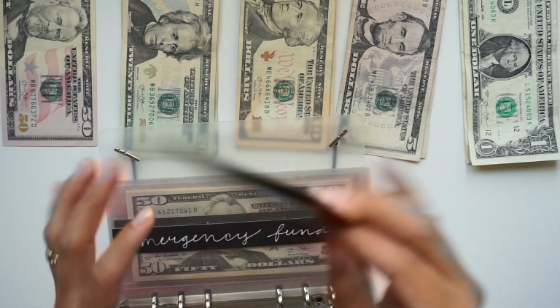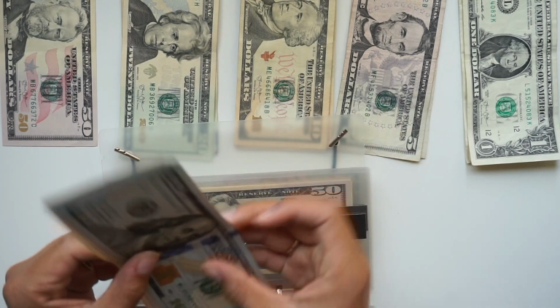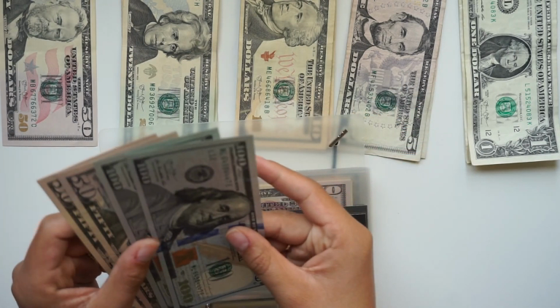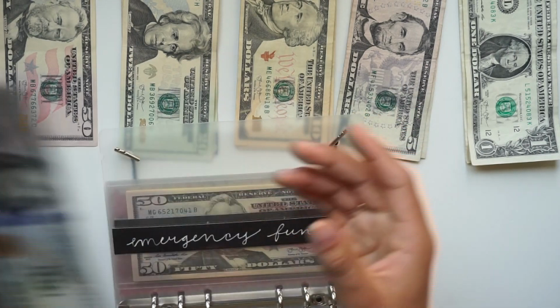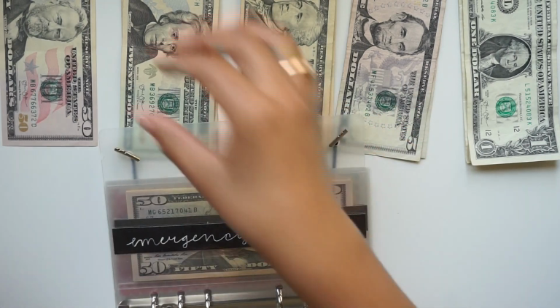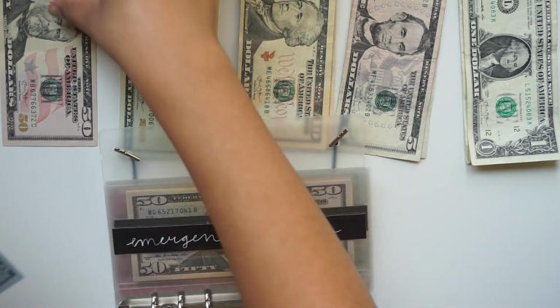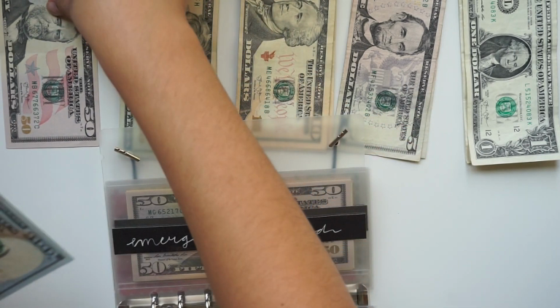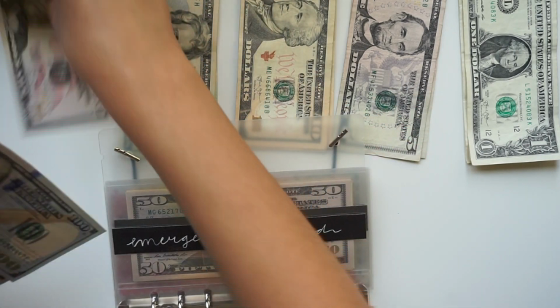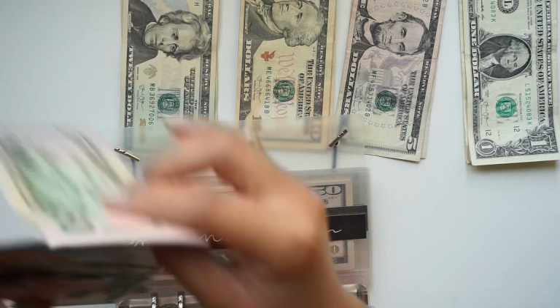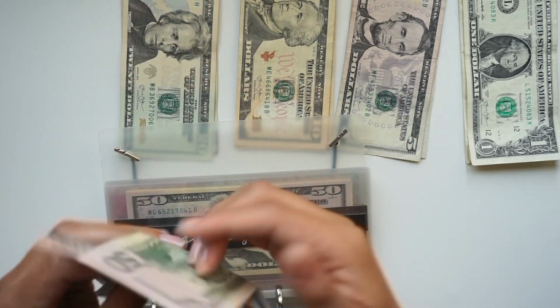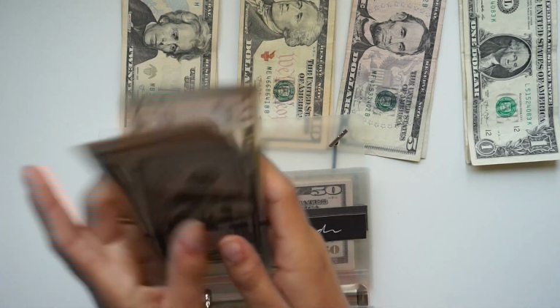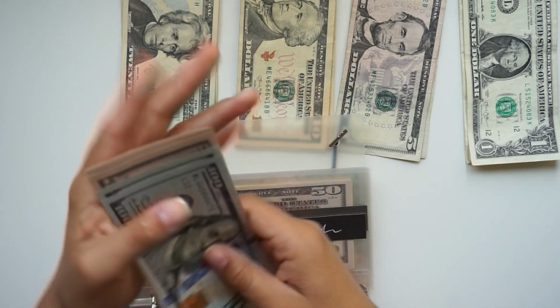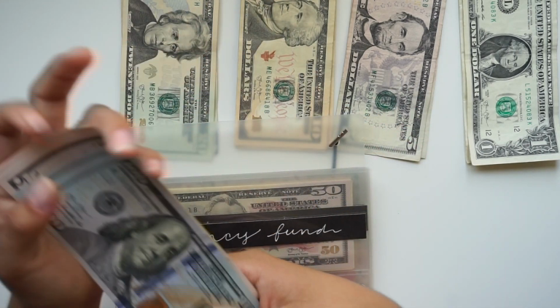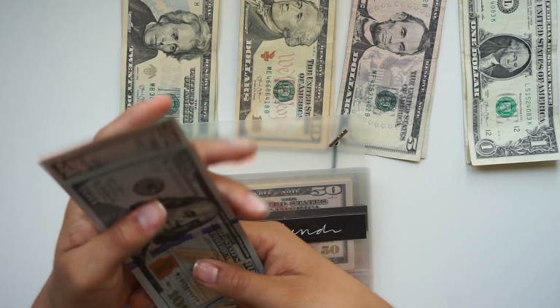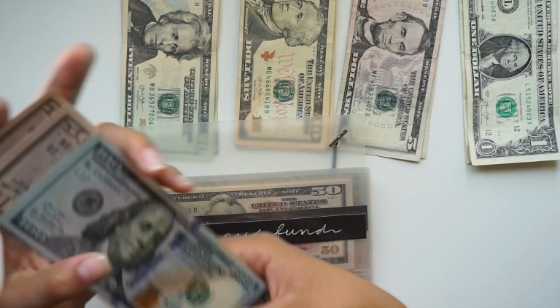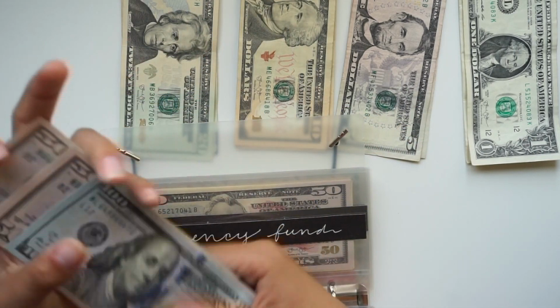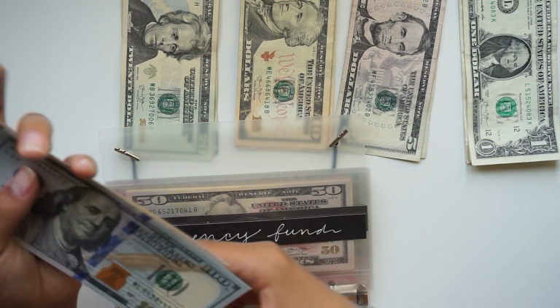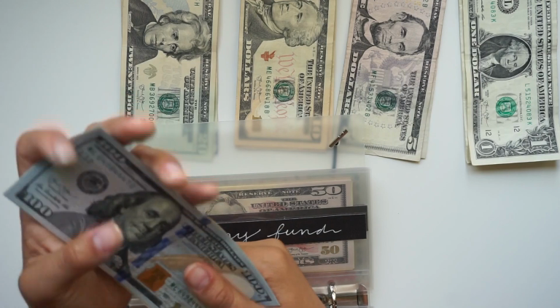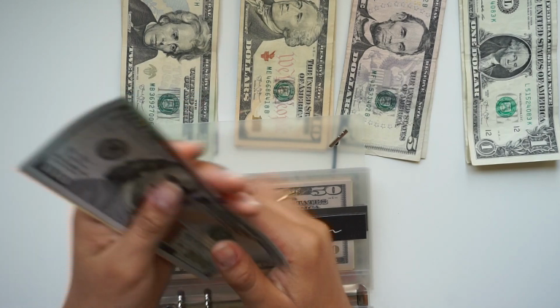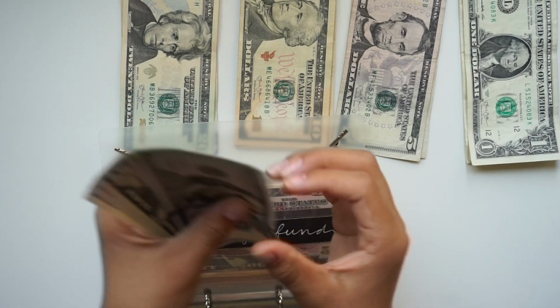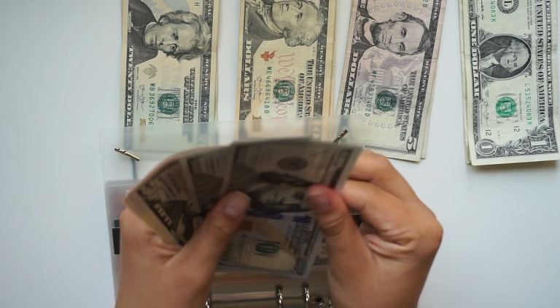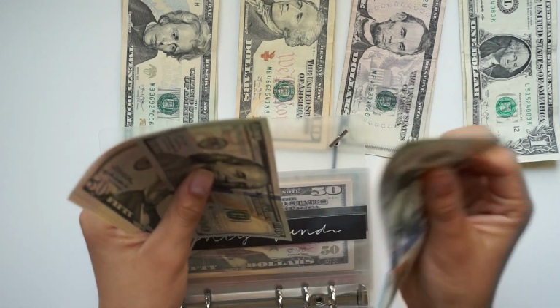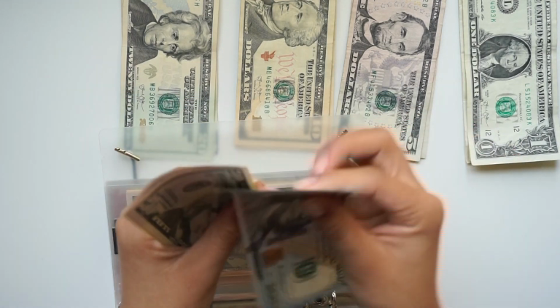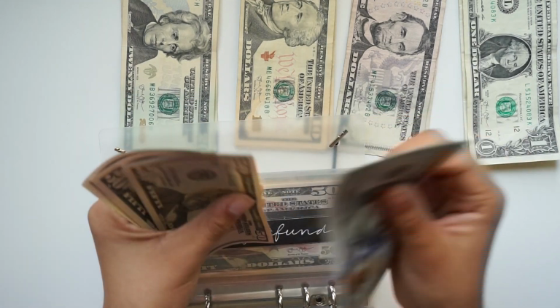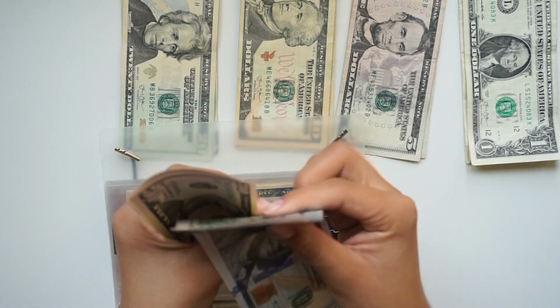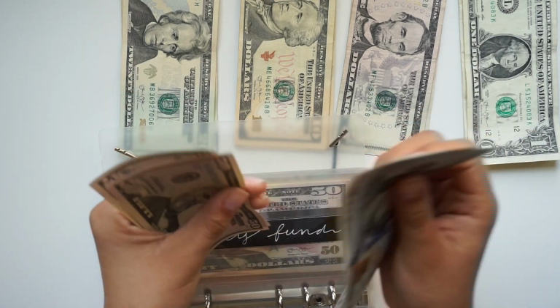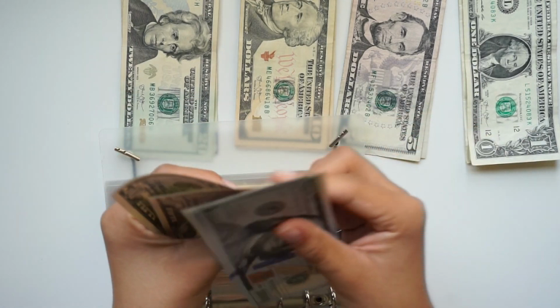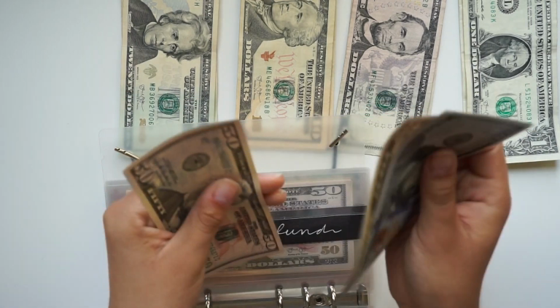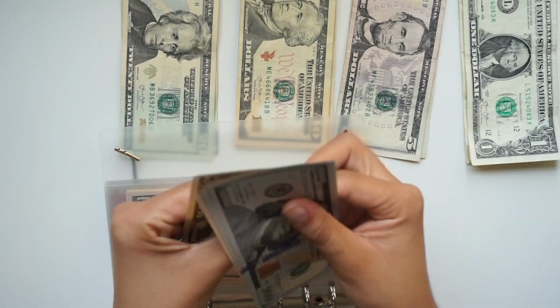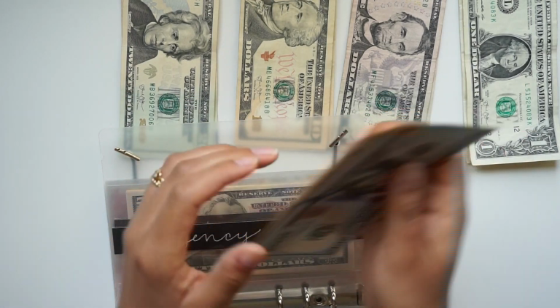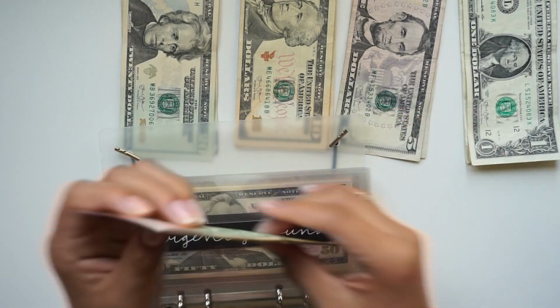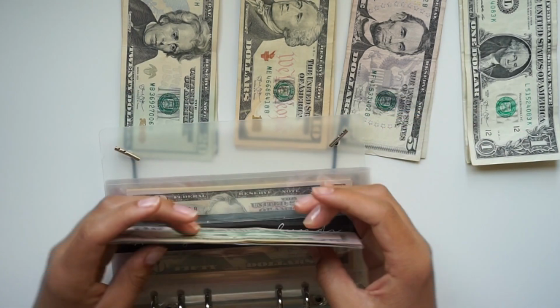My cash emergency fund — we're going to be adding $50, so we have $100, $200, $50, $300, $350.